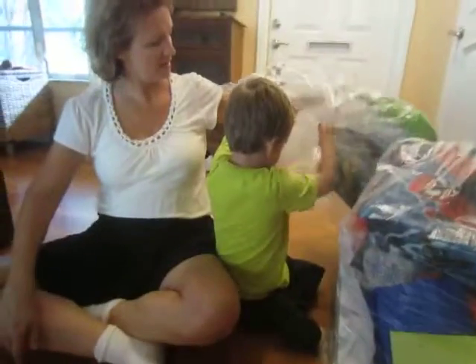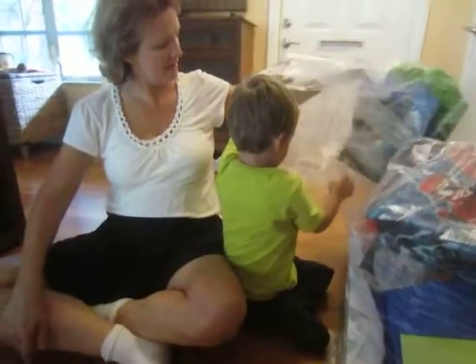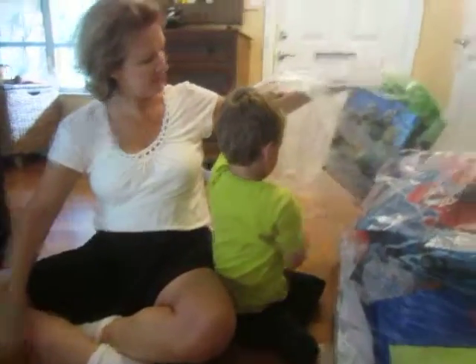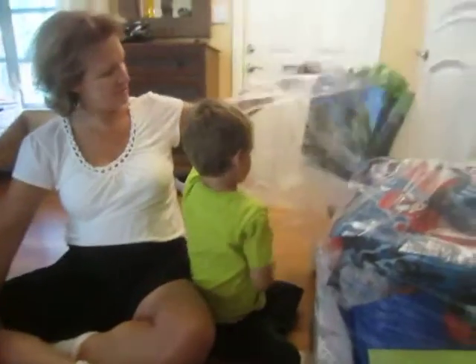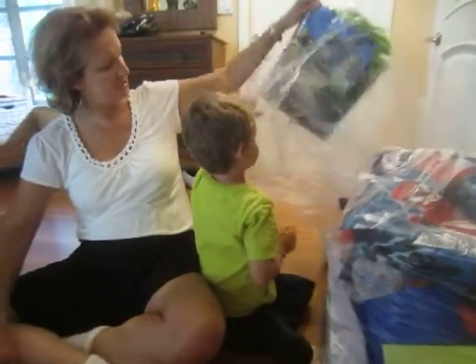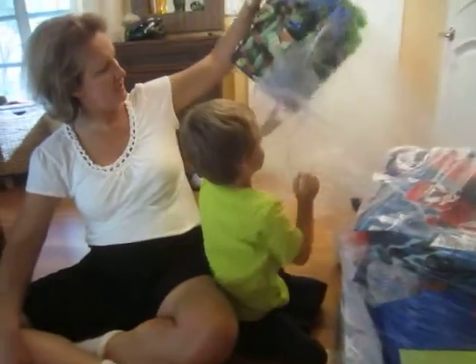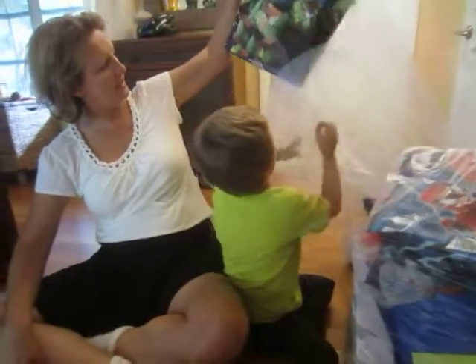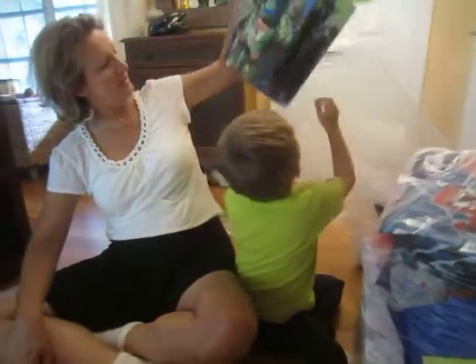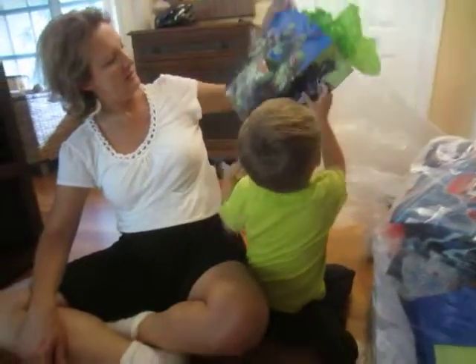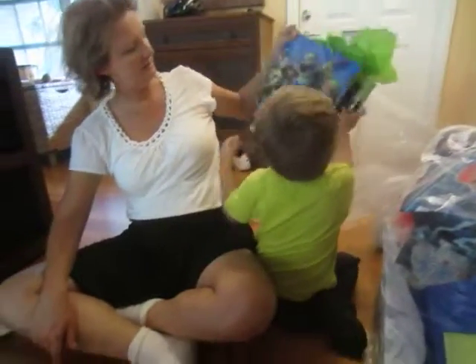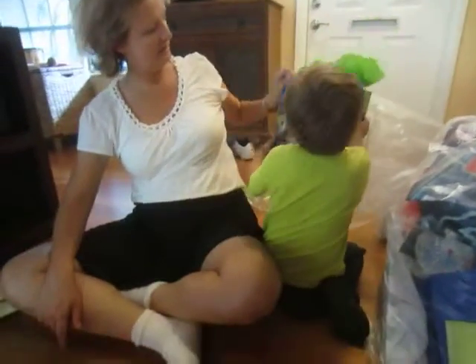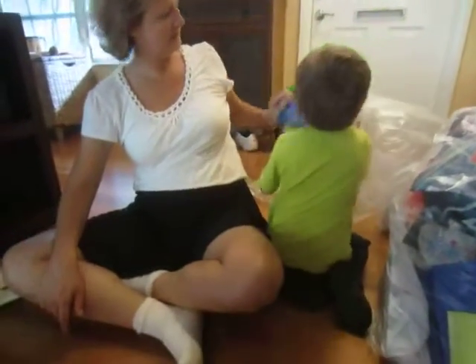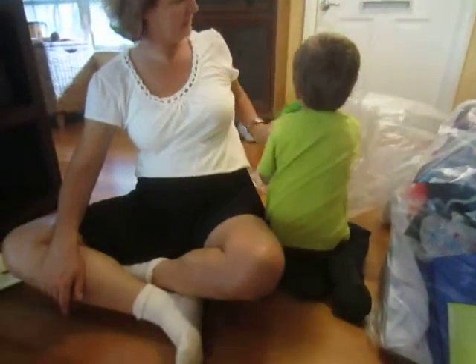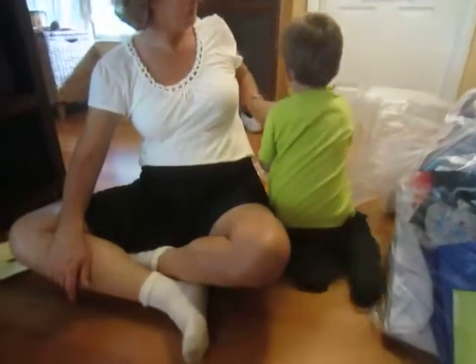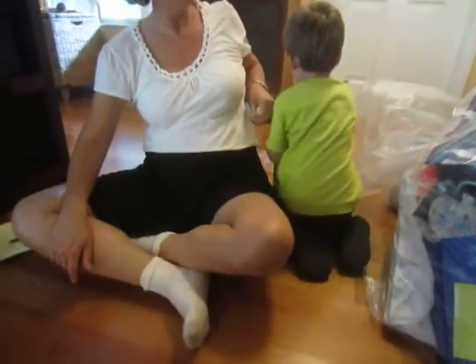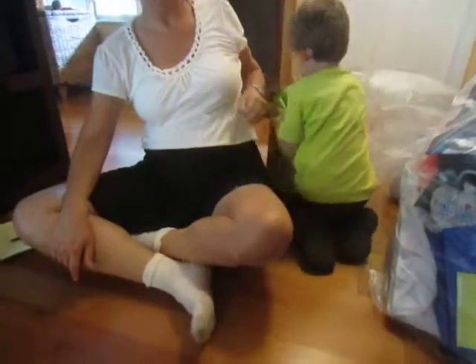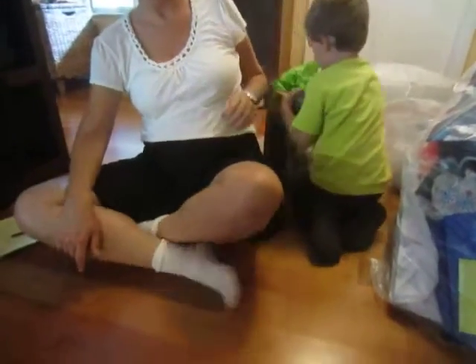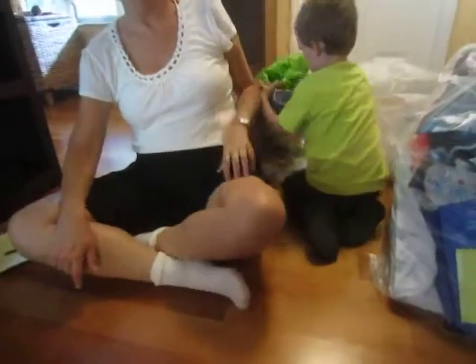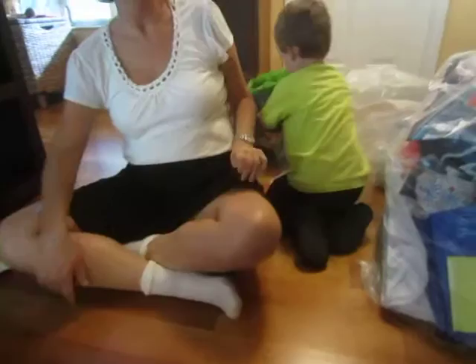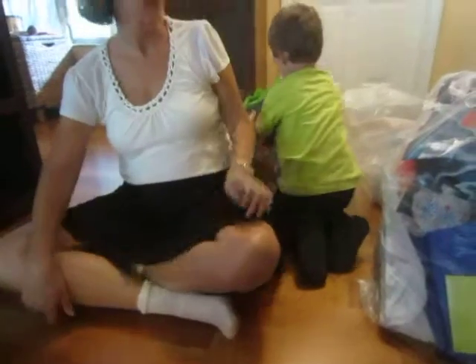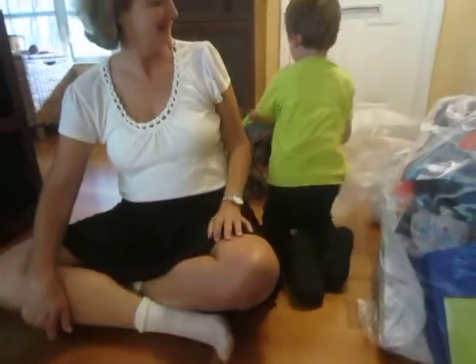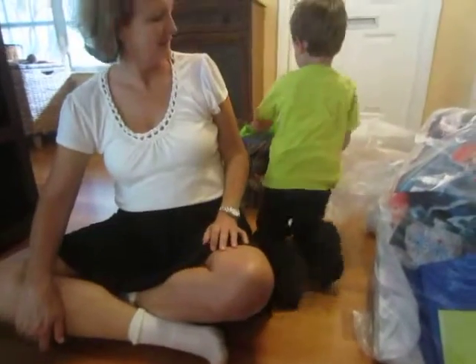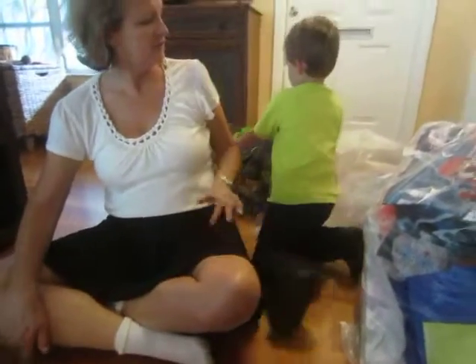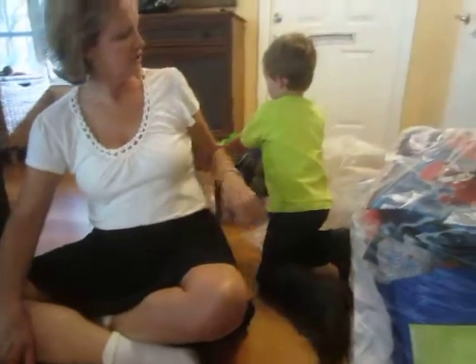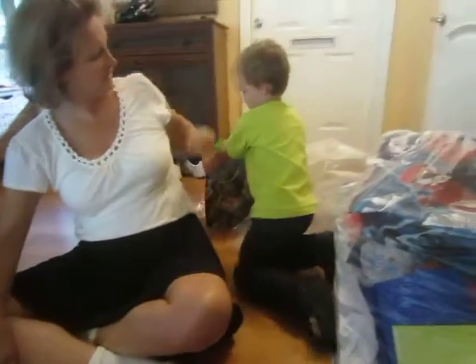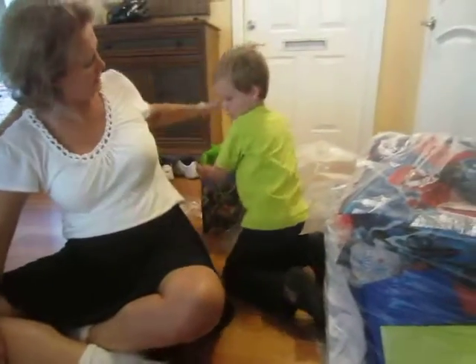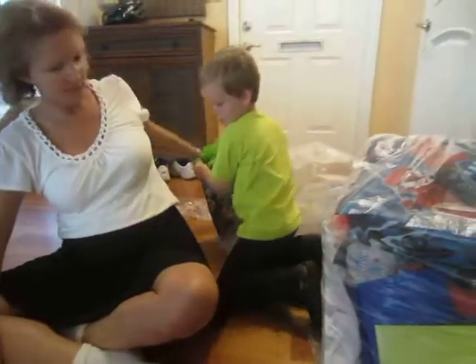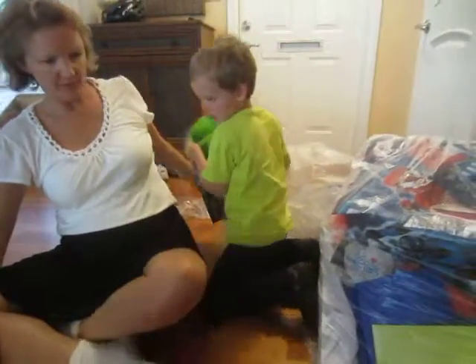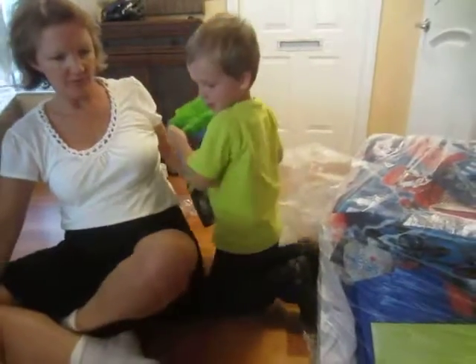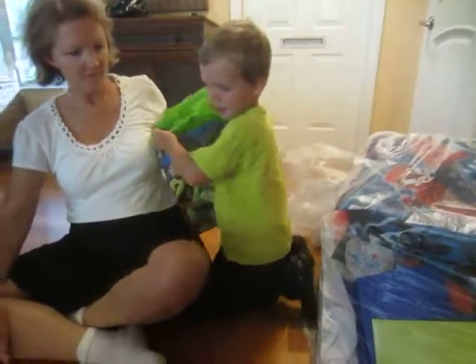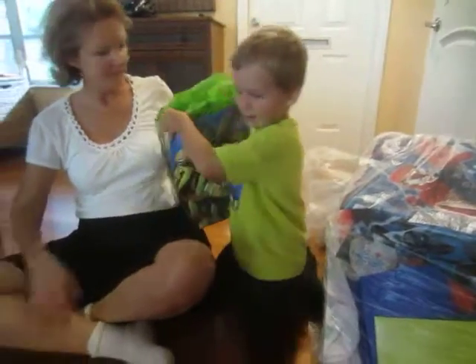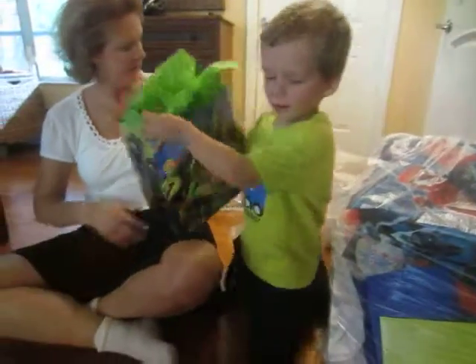Alright, here's the Ninja Turtle one. Ninja Turtle! Here, turn around. Put it right here where you were. There you go.